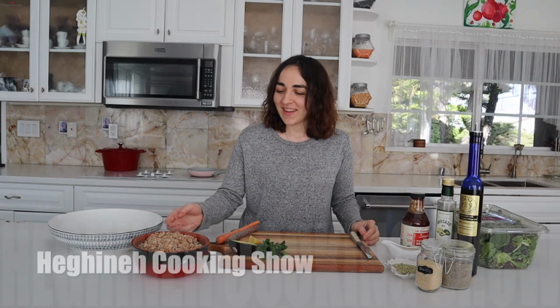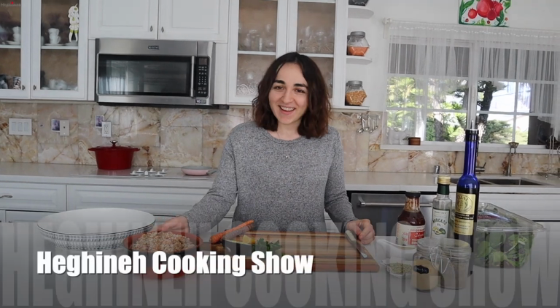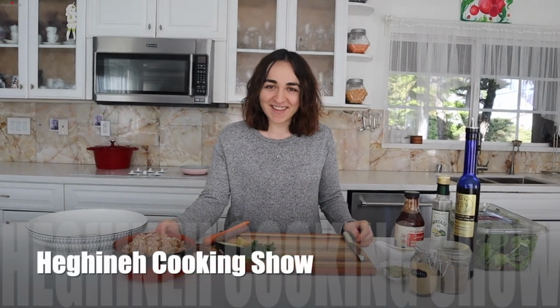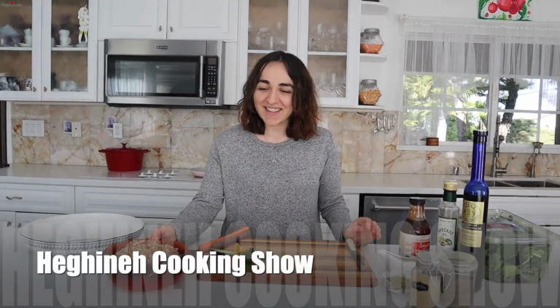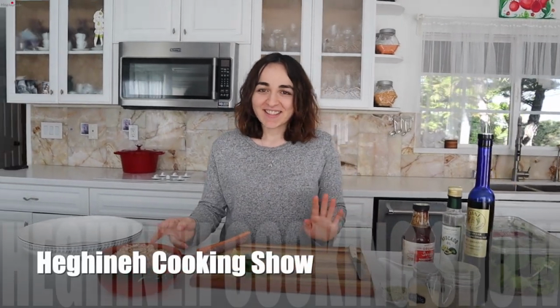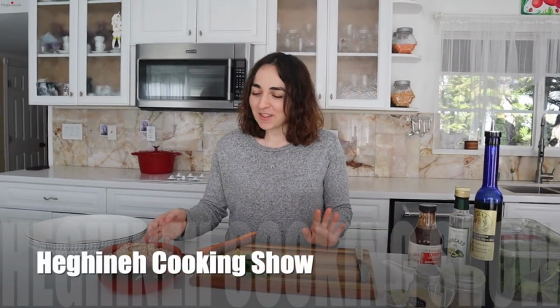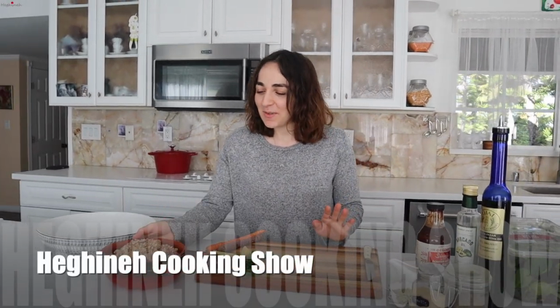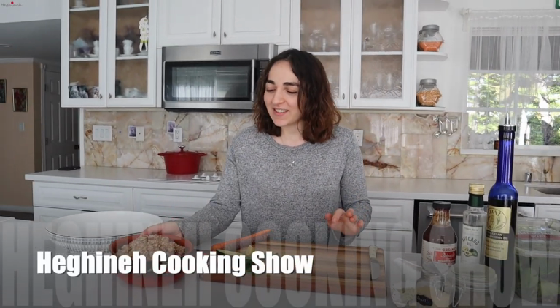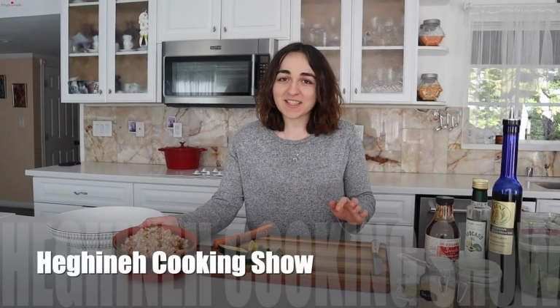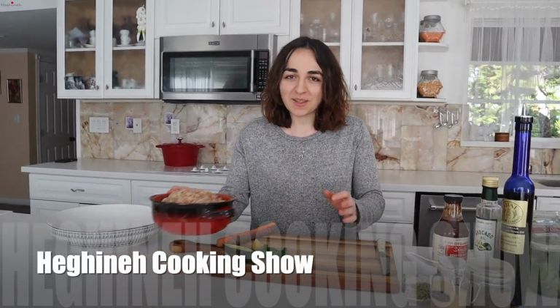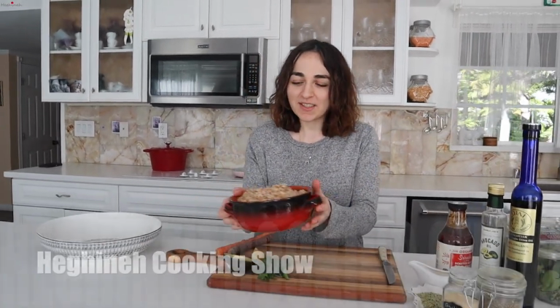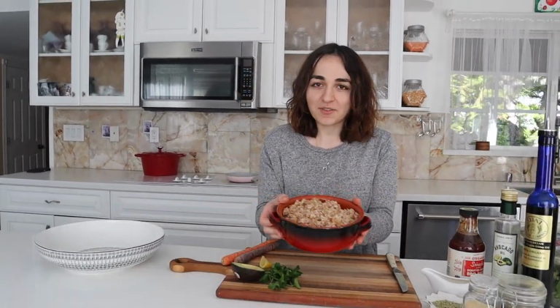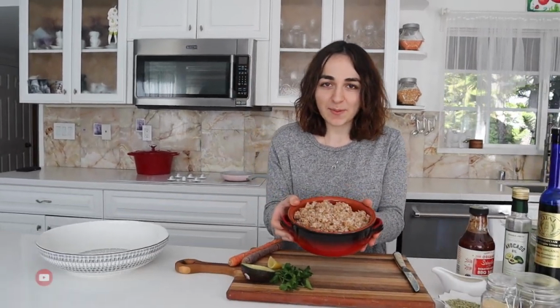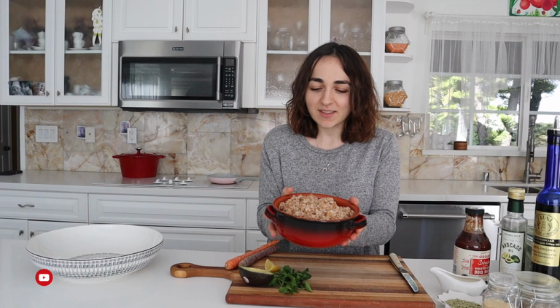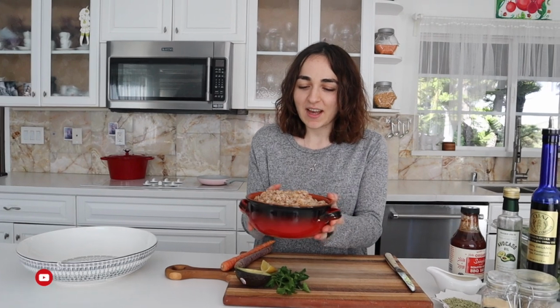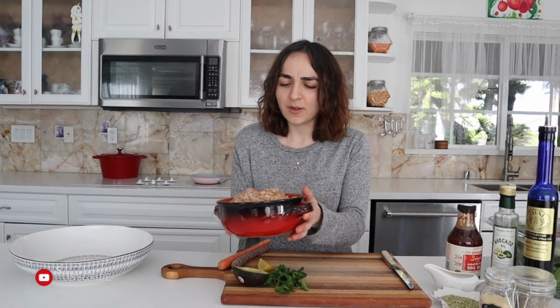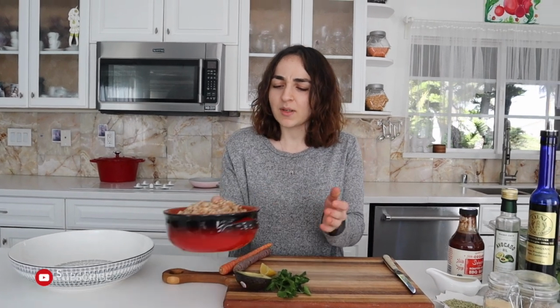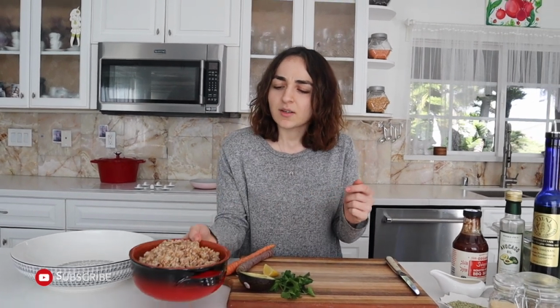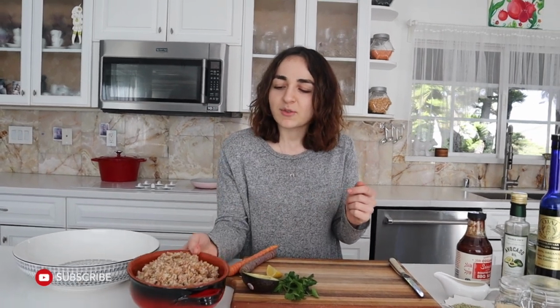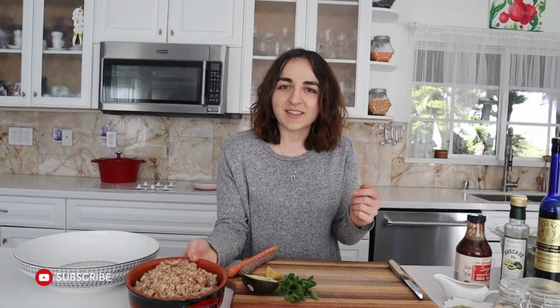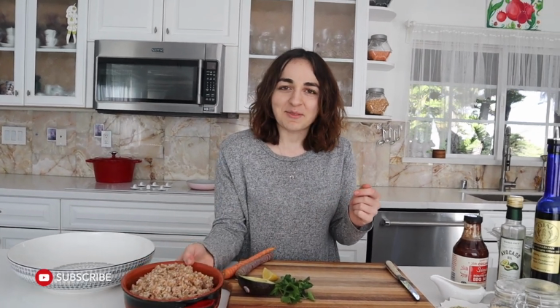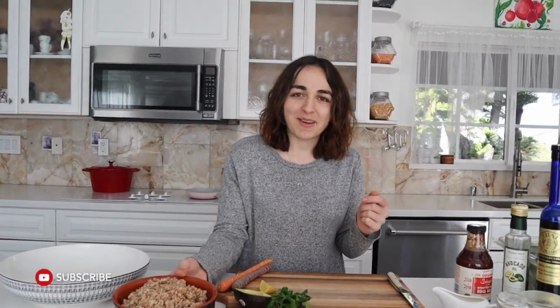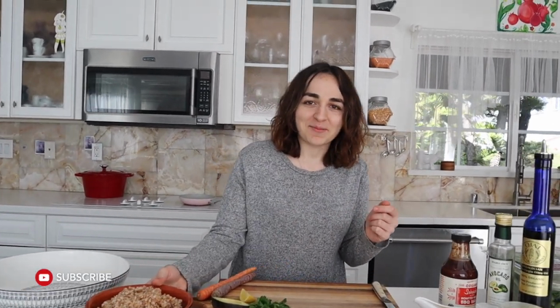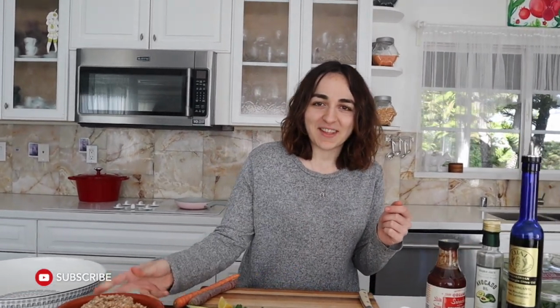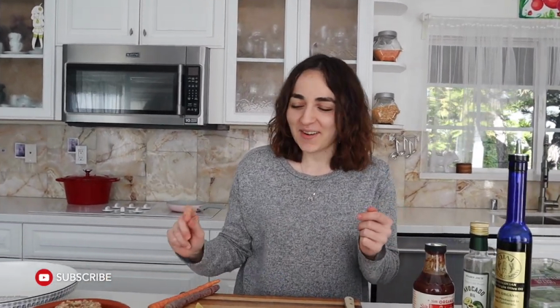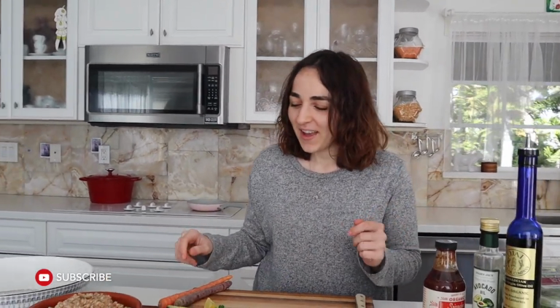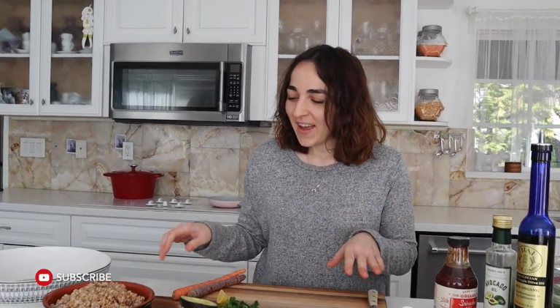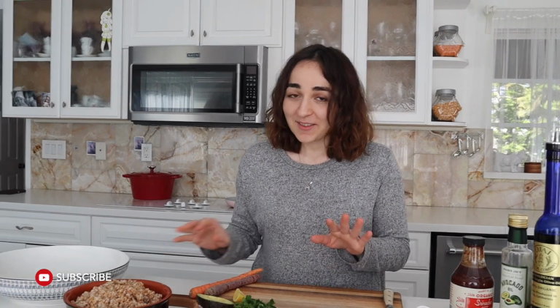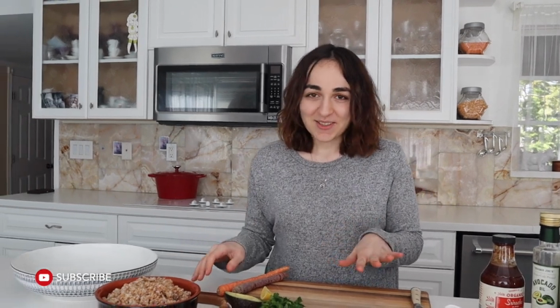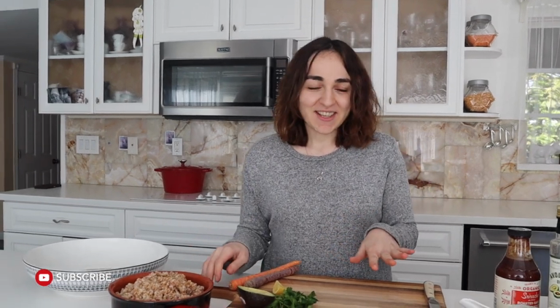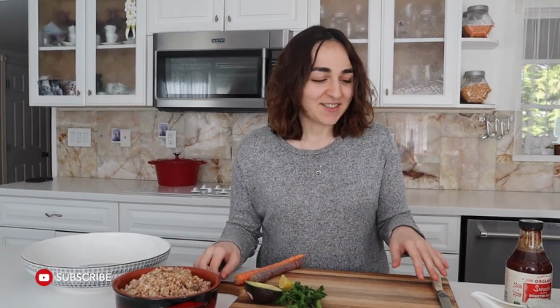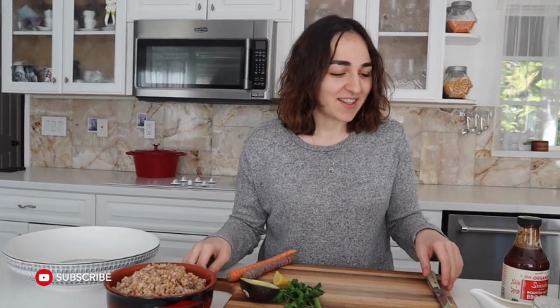Hey guys, today I'm going to be making some salad with this leftover spelt that I had from two days ago when we came back from Lake Tahoe. And I'm going to be showing you guys how to do that today.